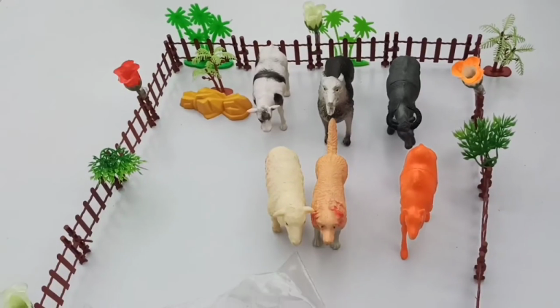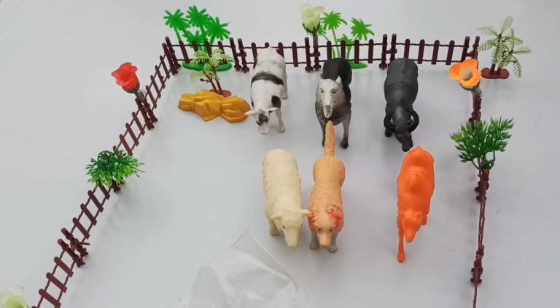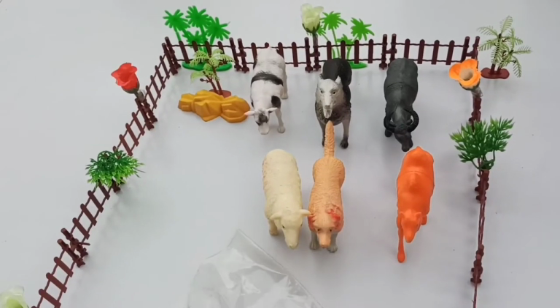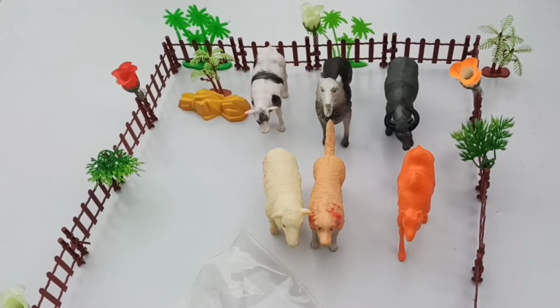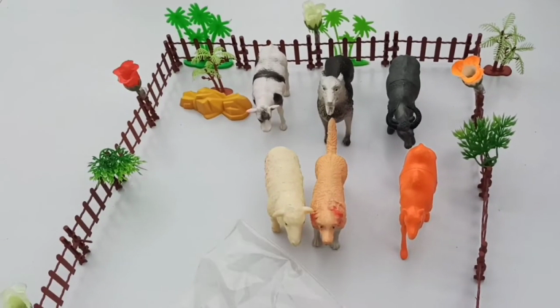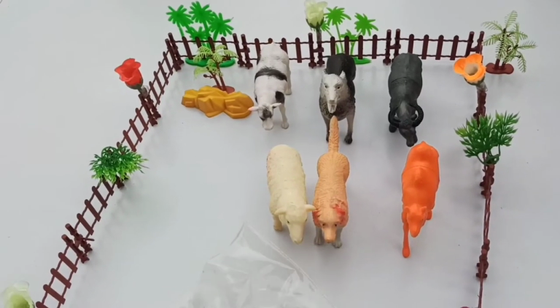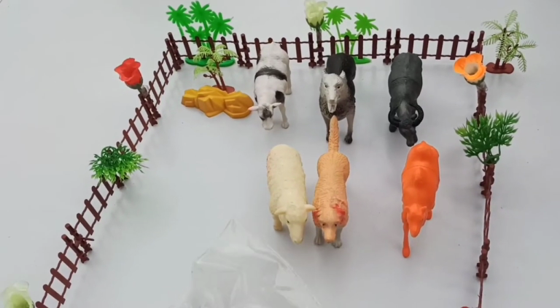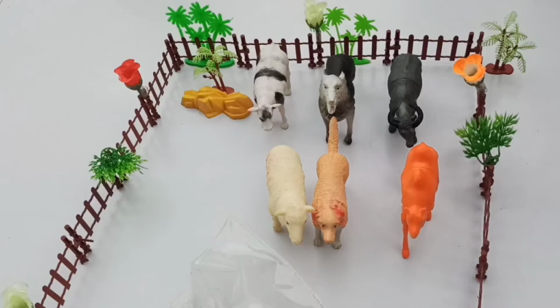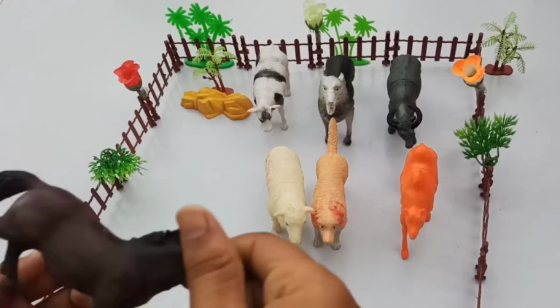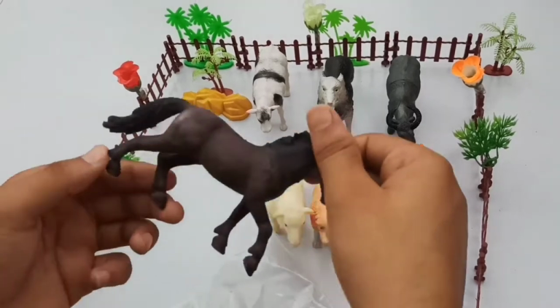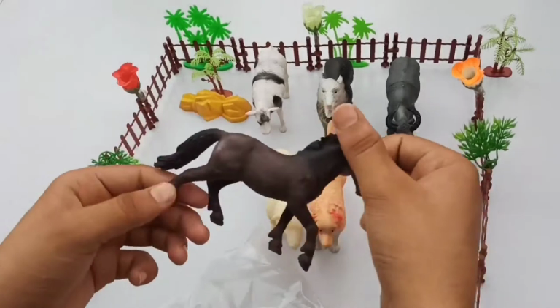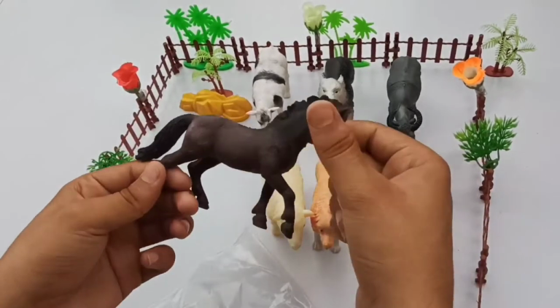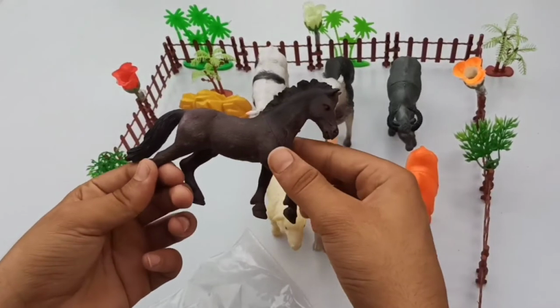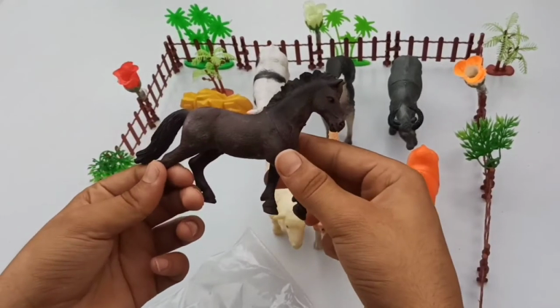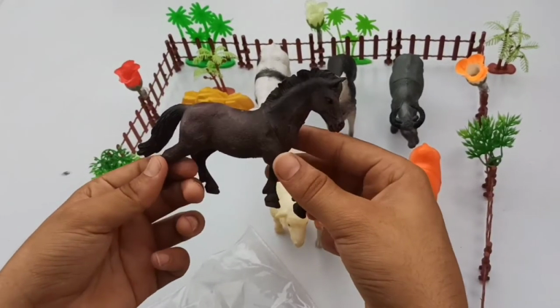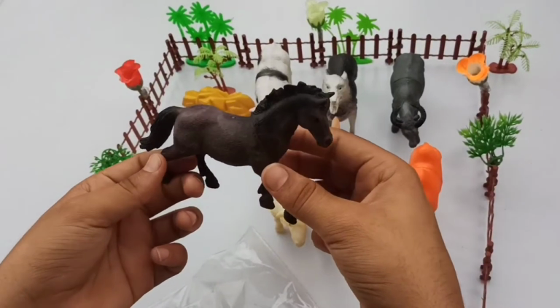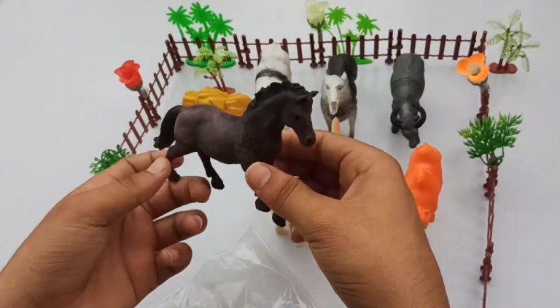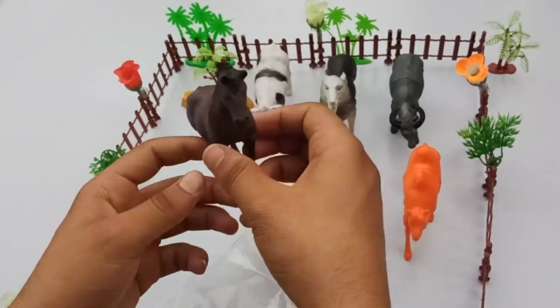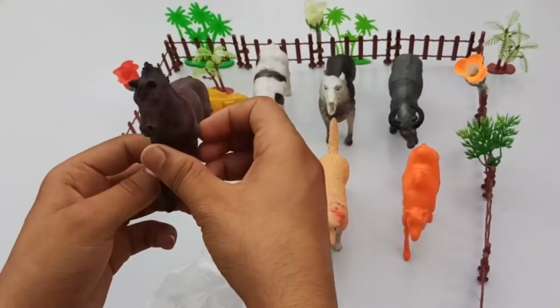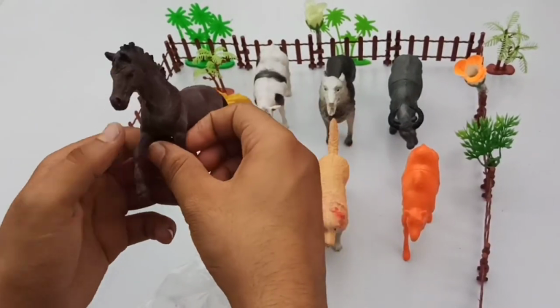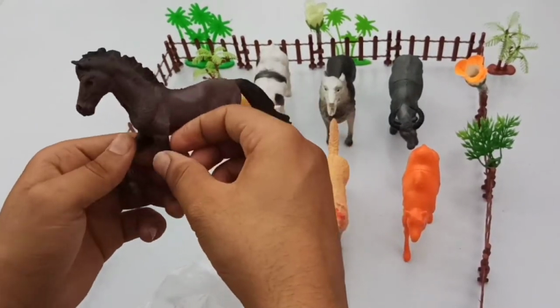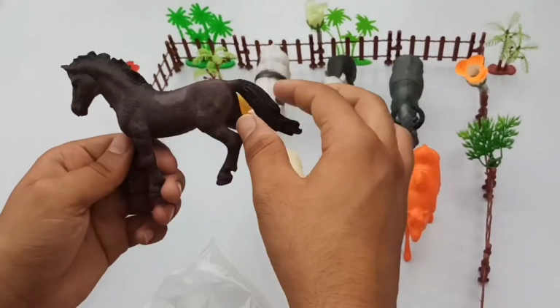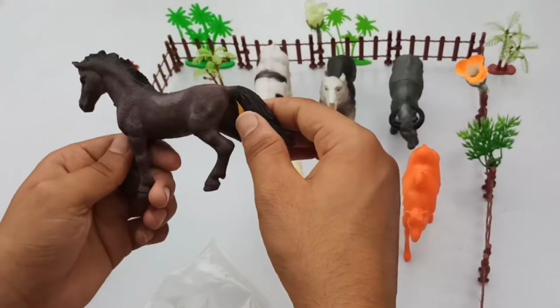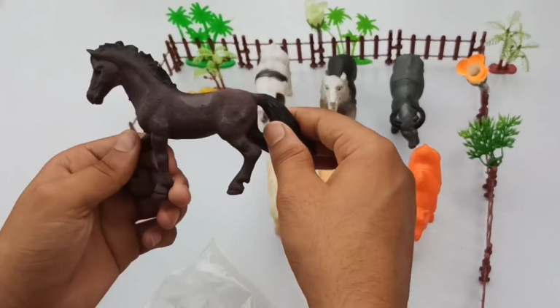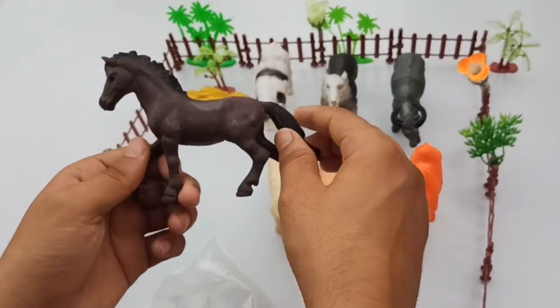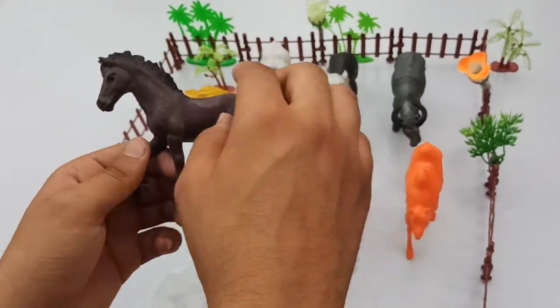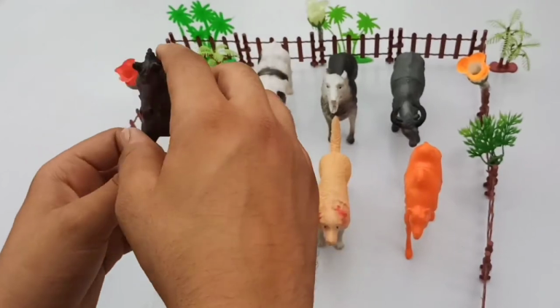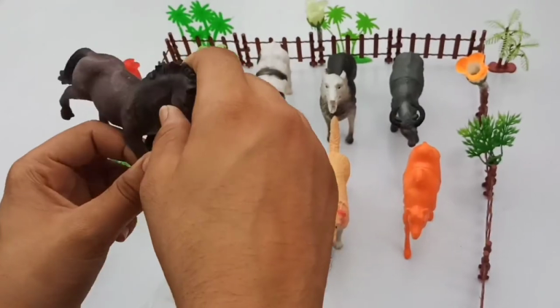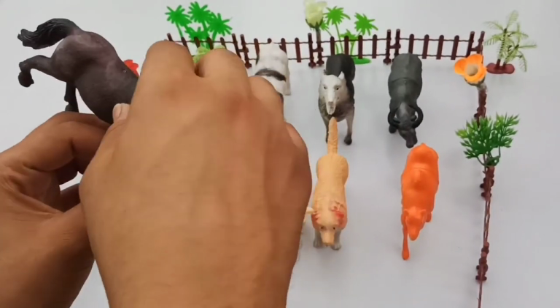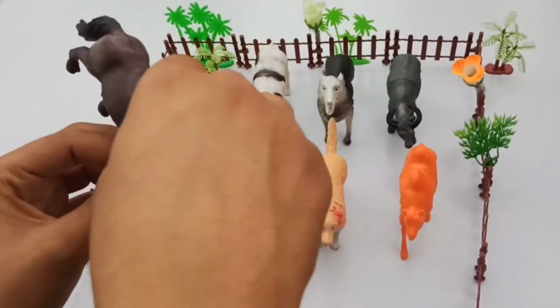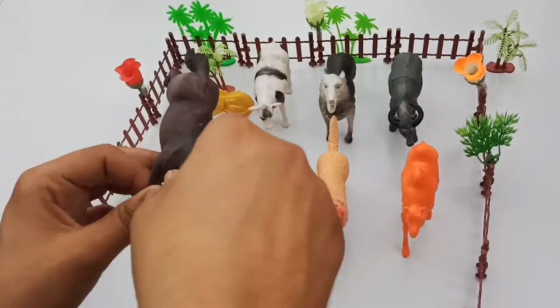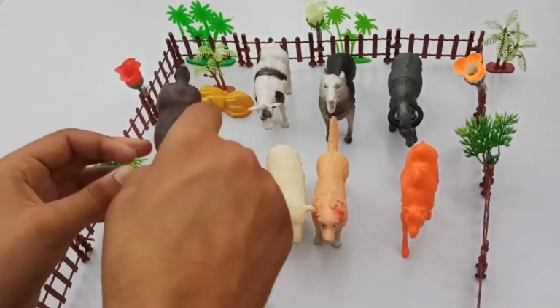Guys, last animal — black color. Beautiful big size black color sheep.